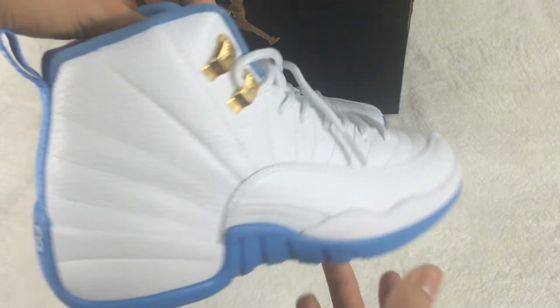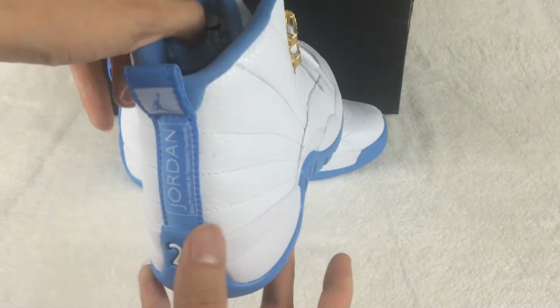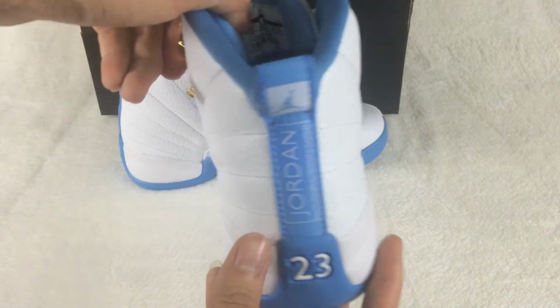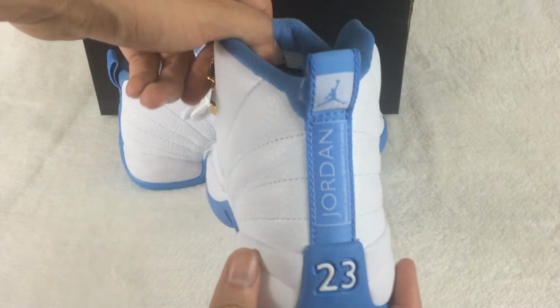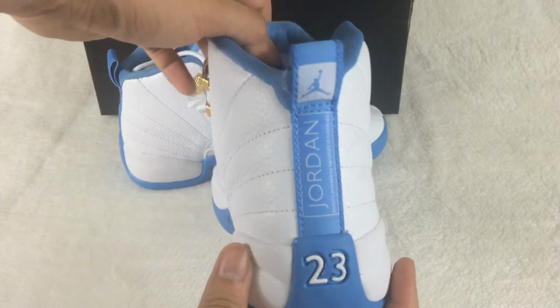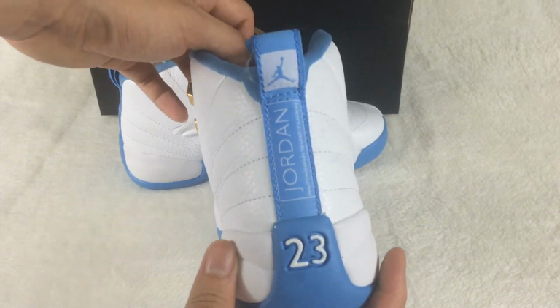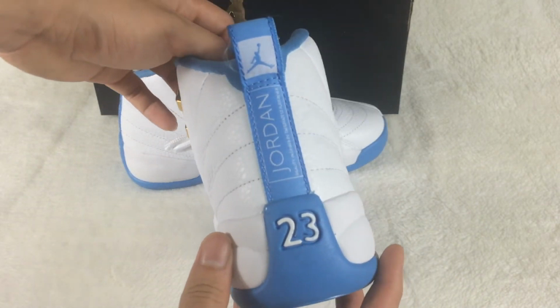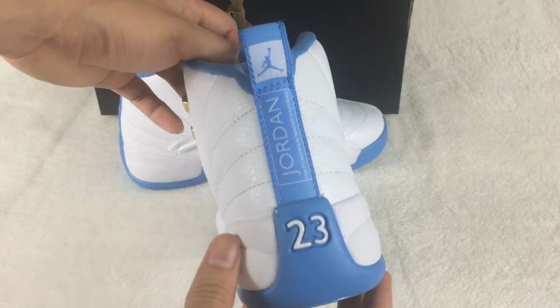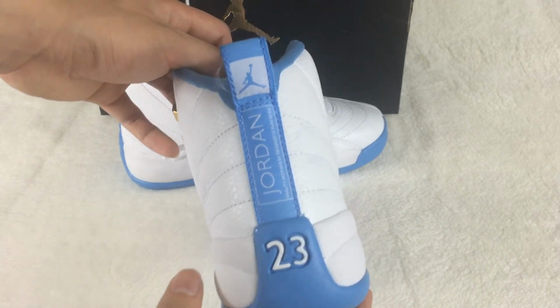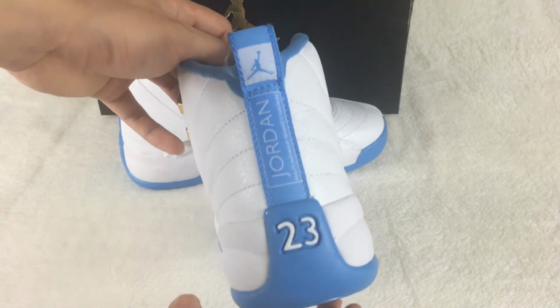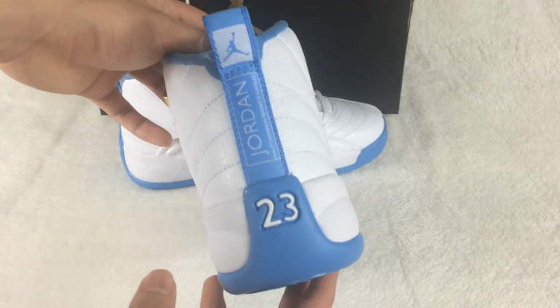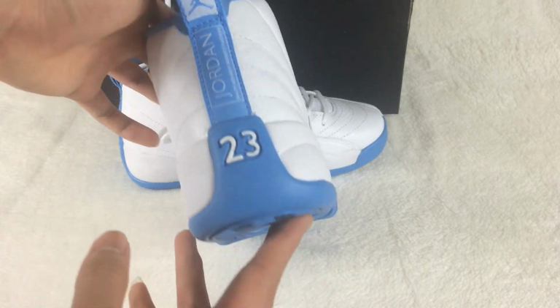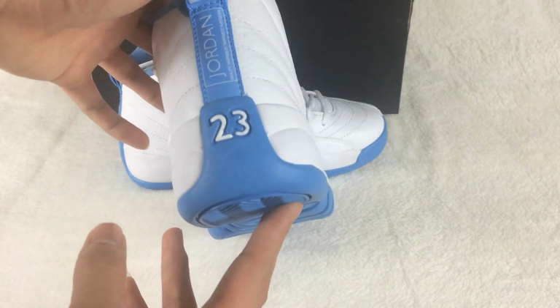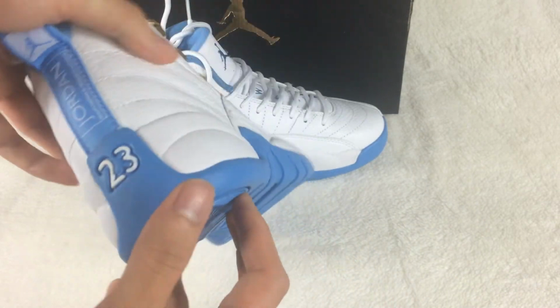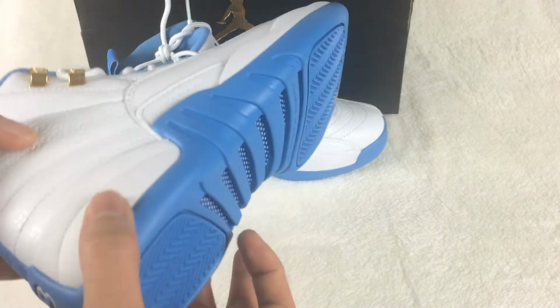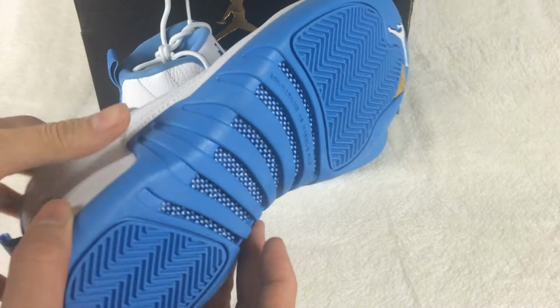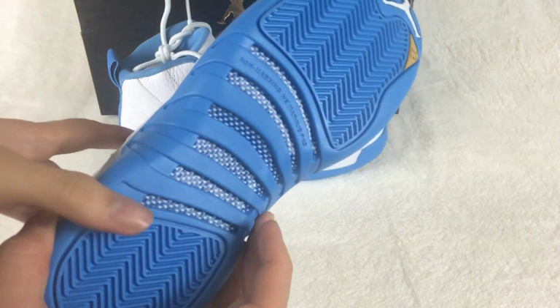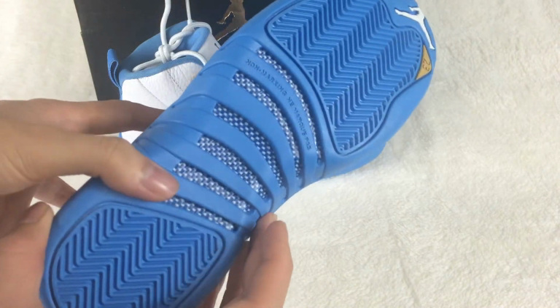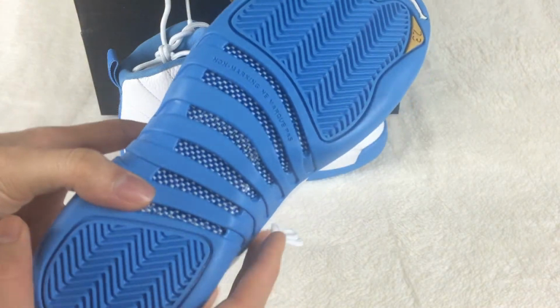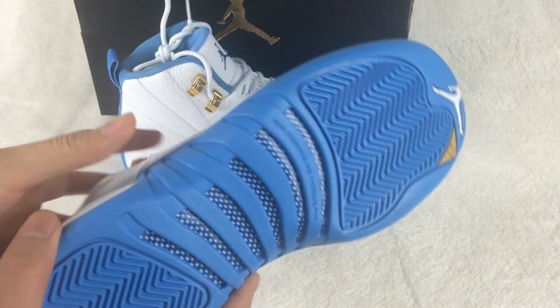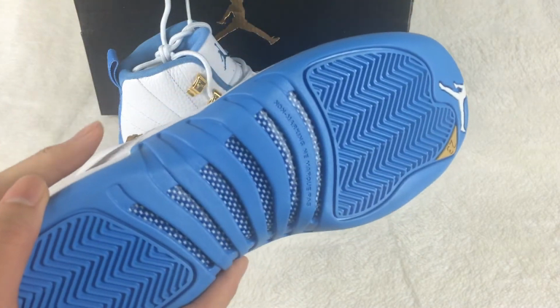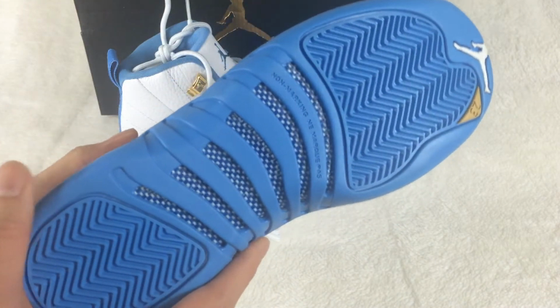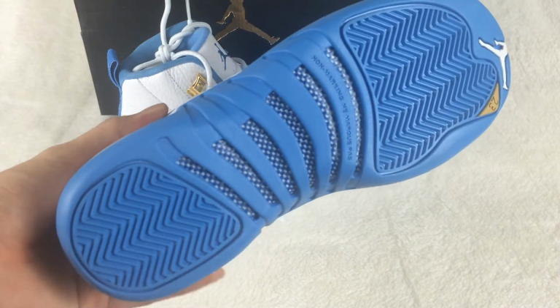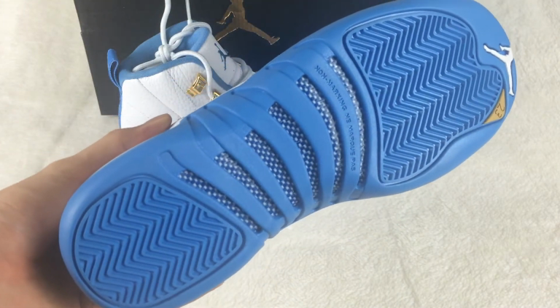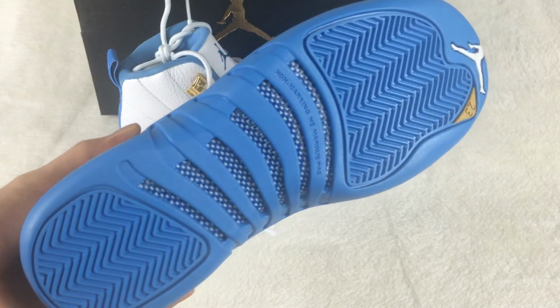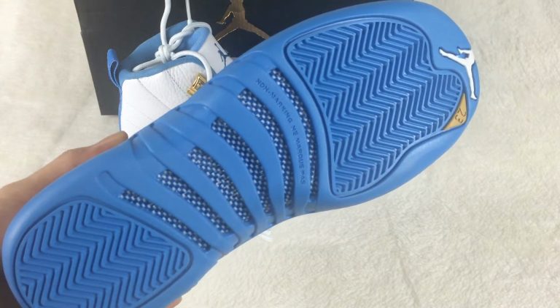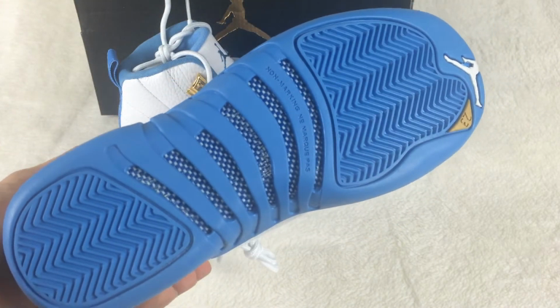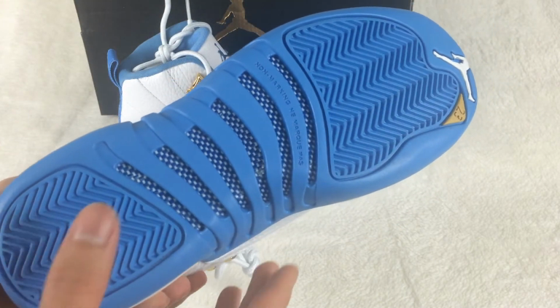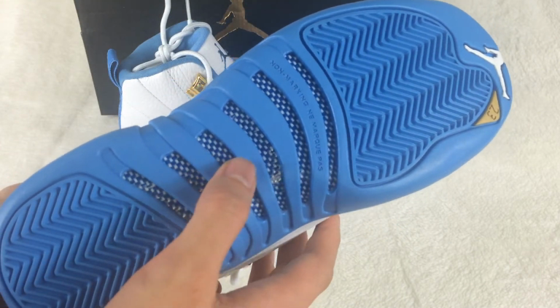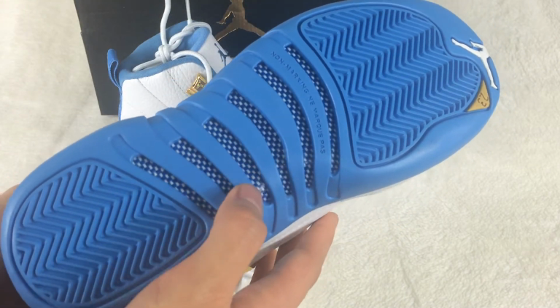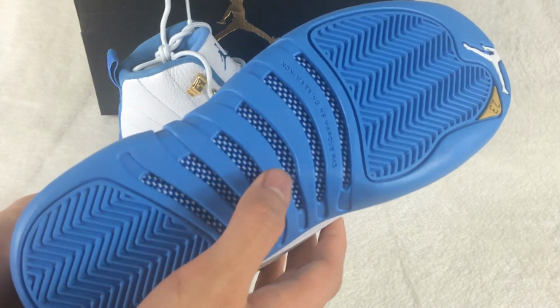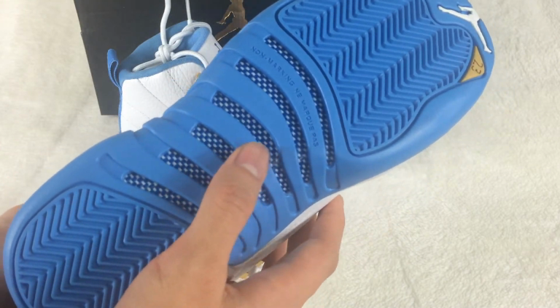Turn to the back. It is nice. Let's check the outsole now. The outsole is green.